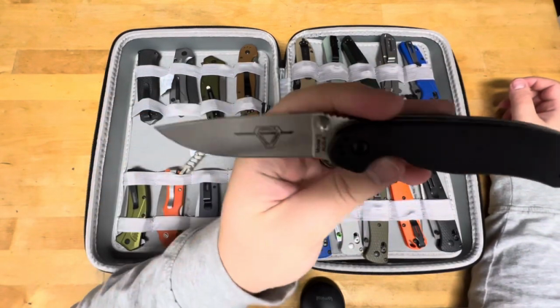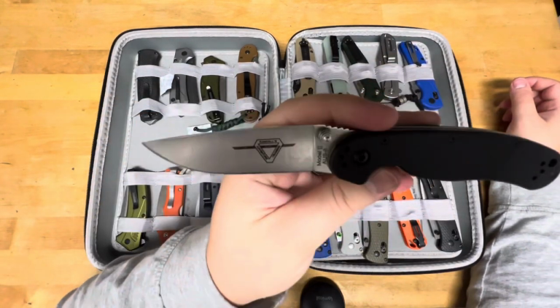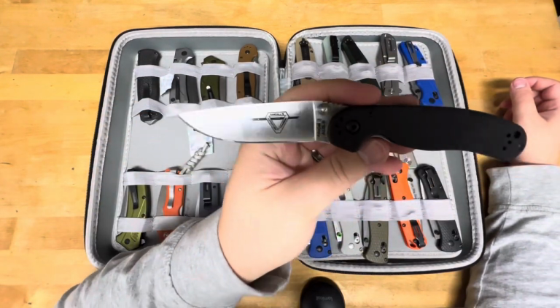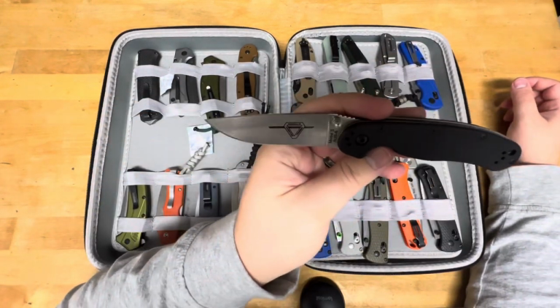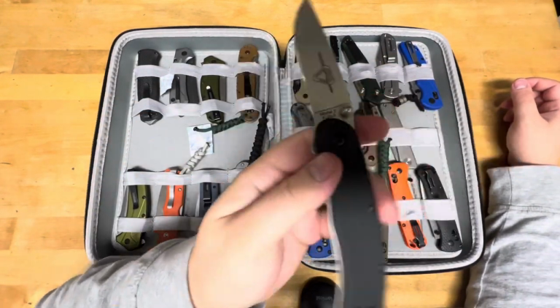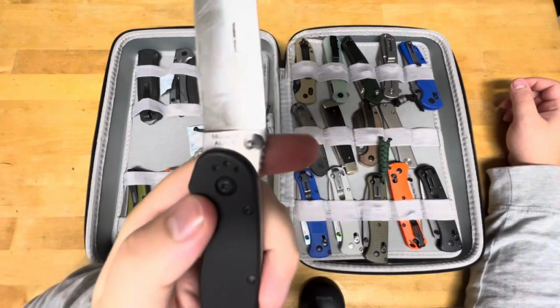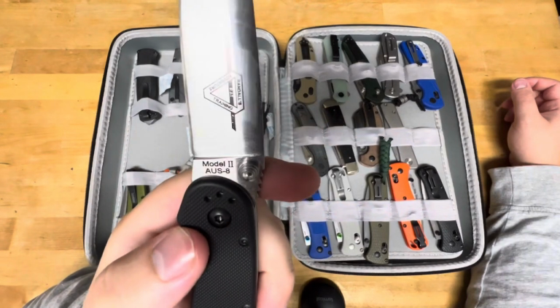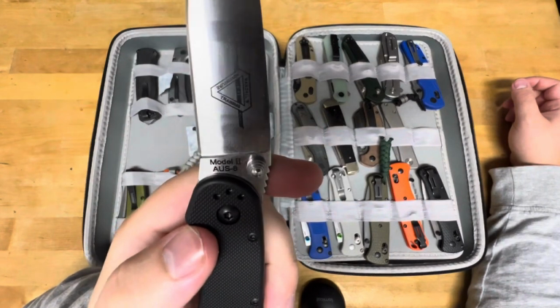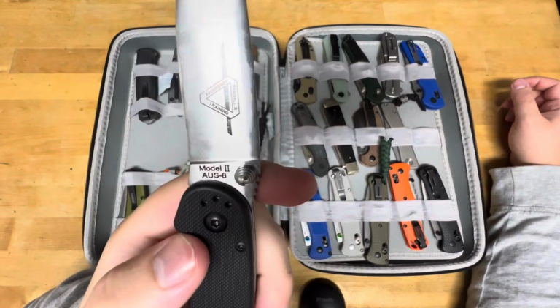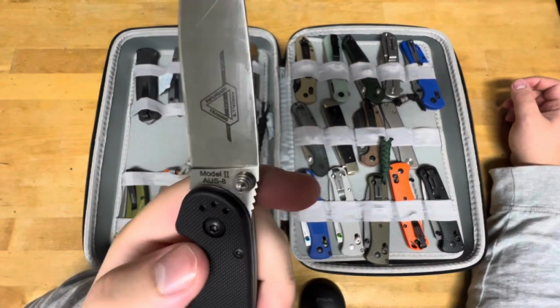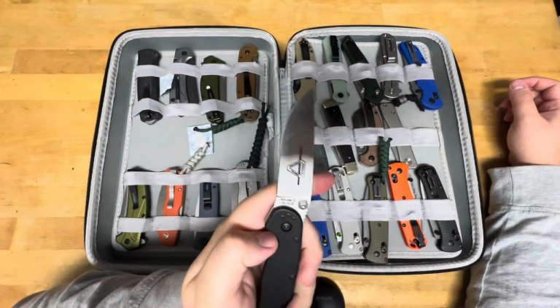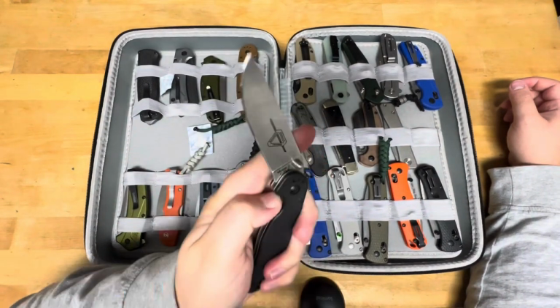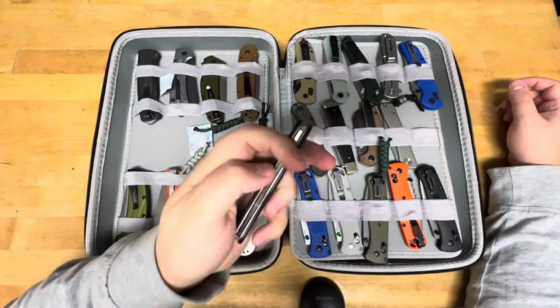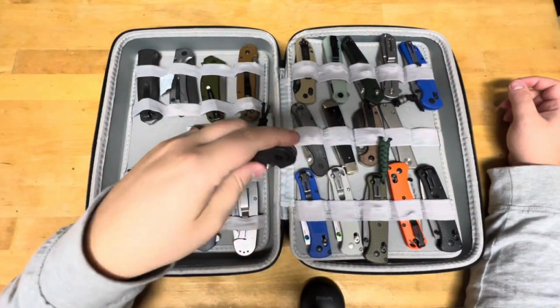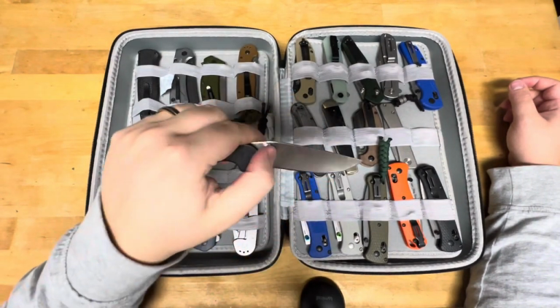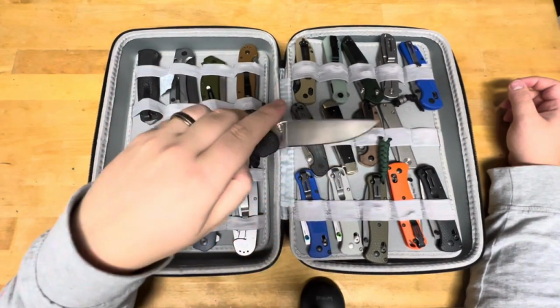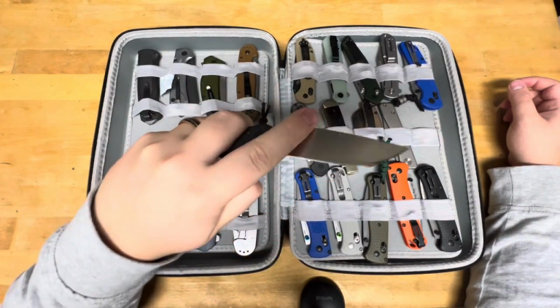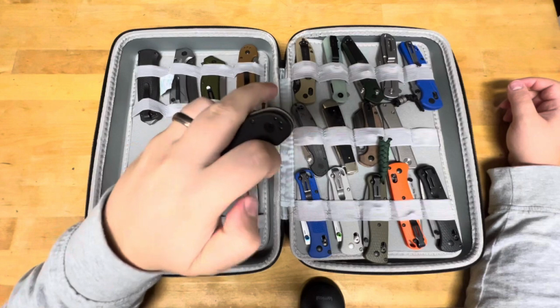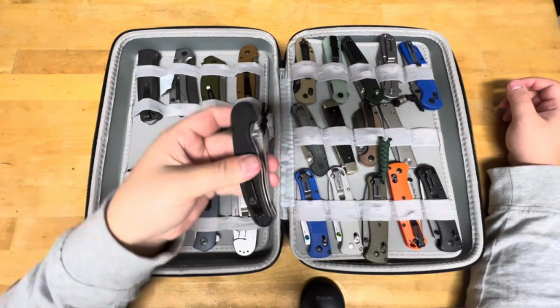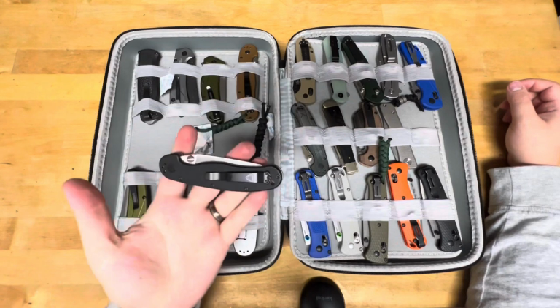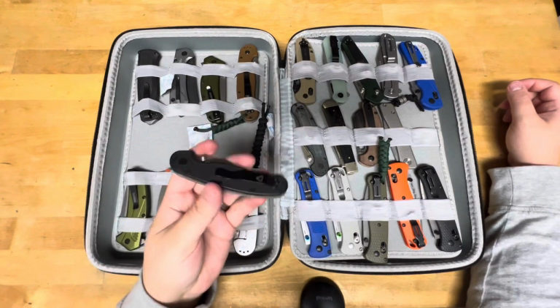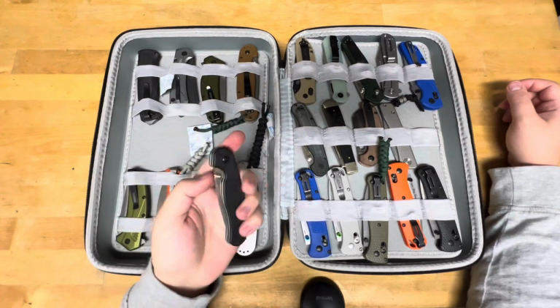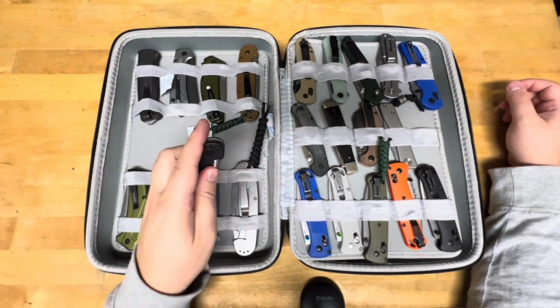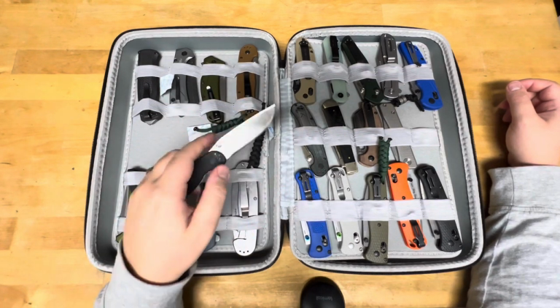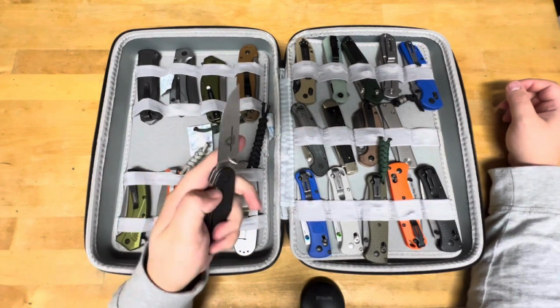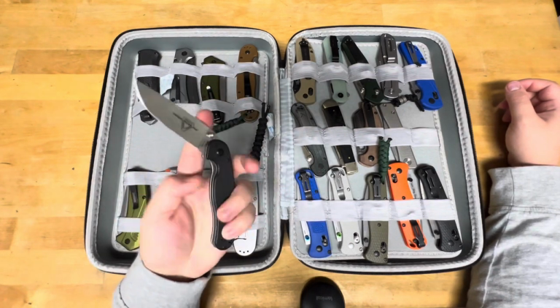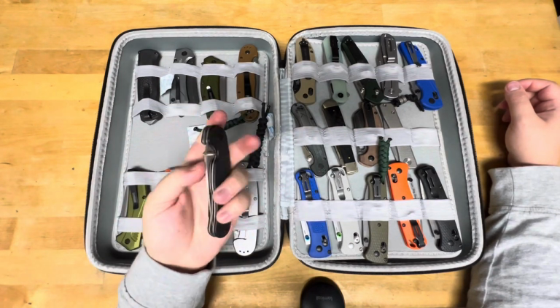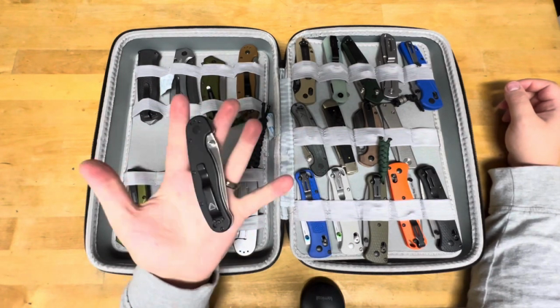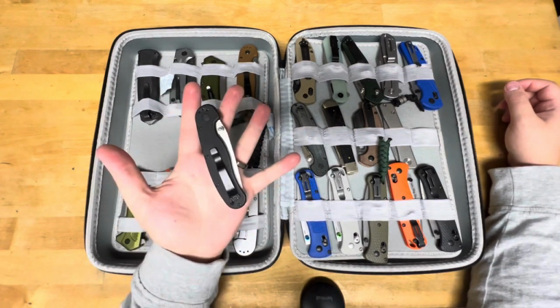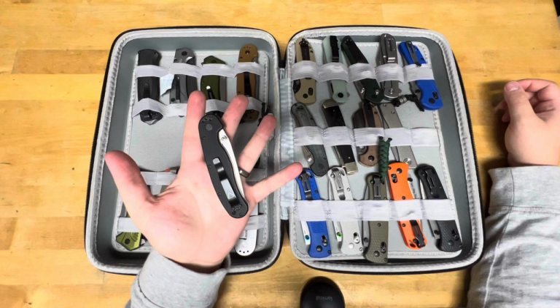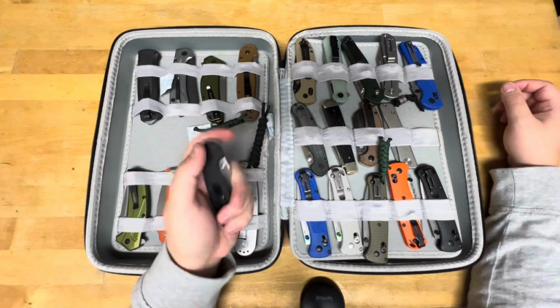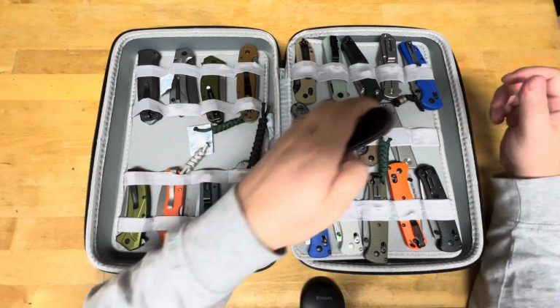This is my RAT 2. I like the Aus8 over the D2, so that's why I have the Aus8. I think they do a better job of heat treating it. It's a solid performer — I know exactly how much this will cut before it gives up.